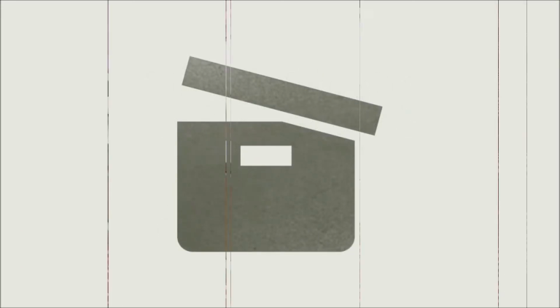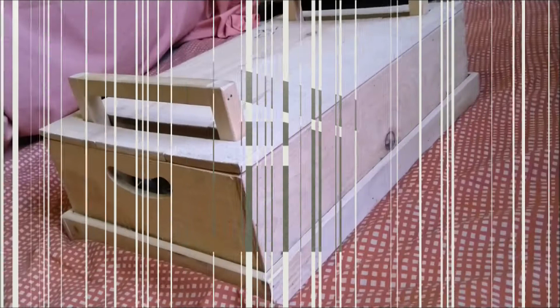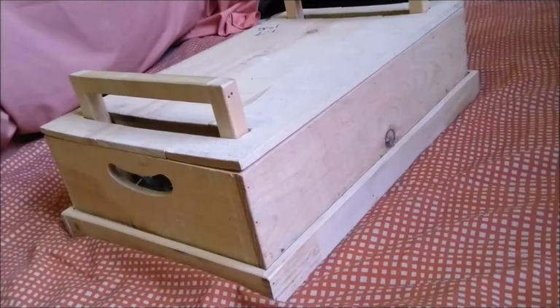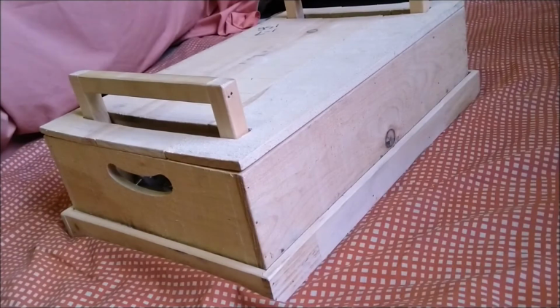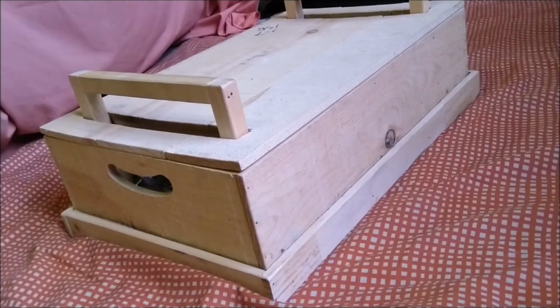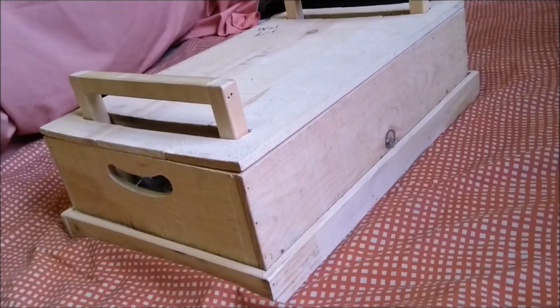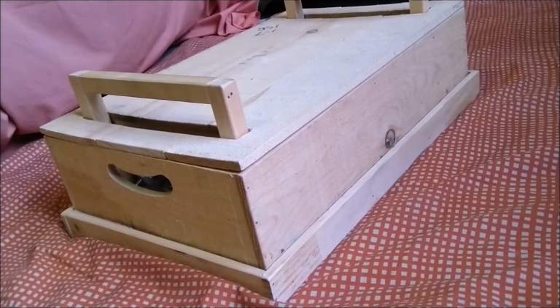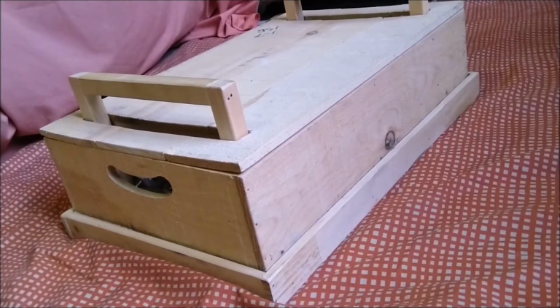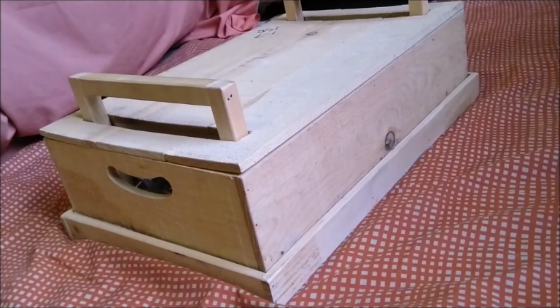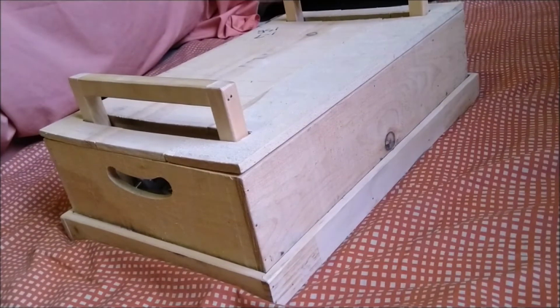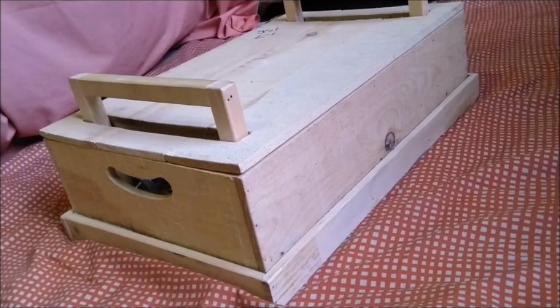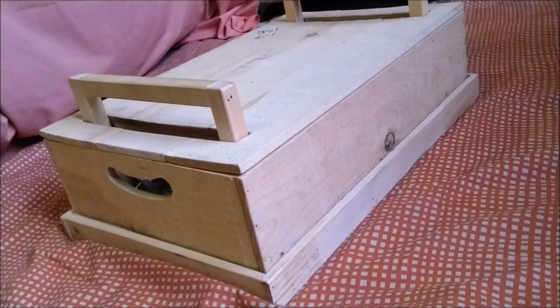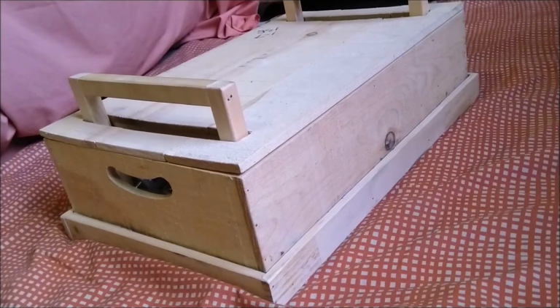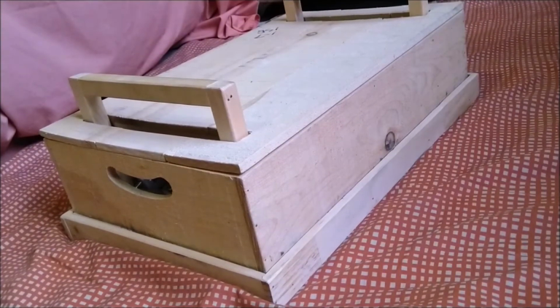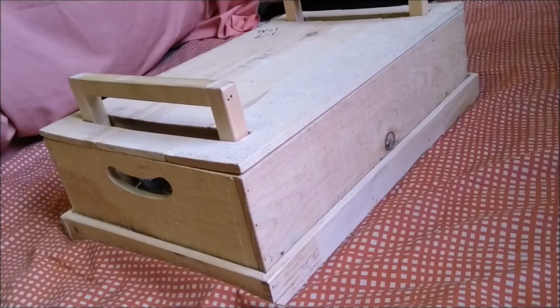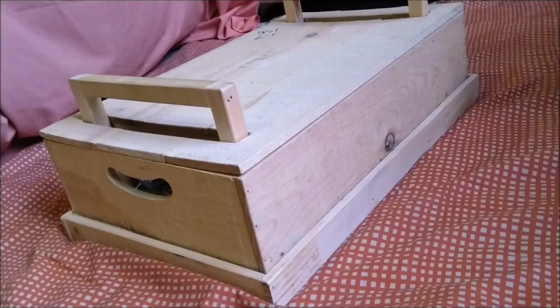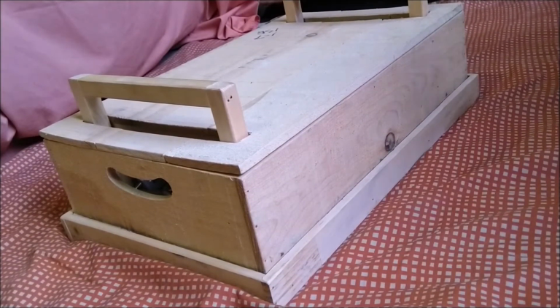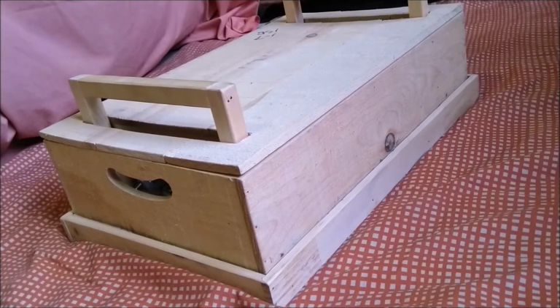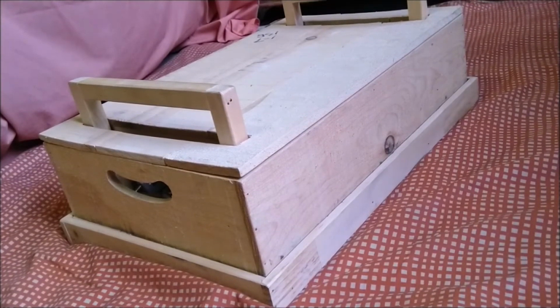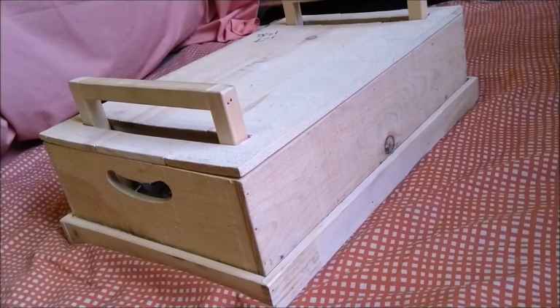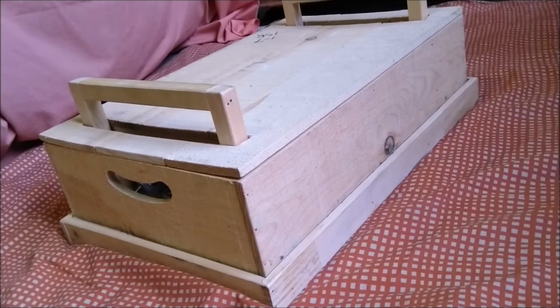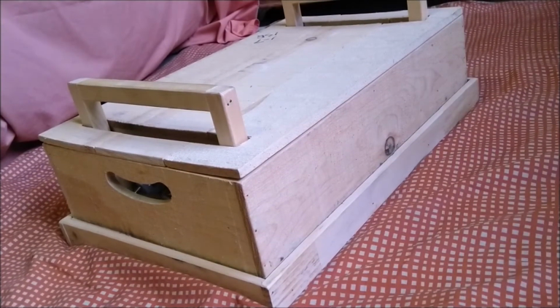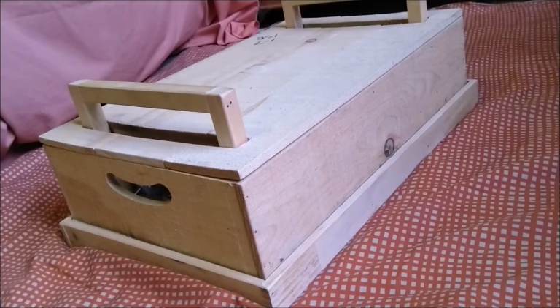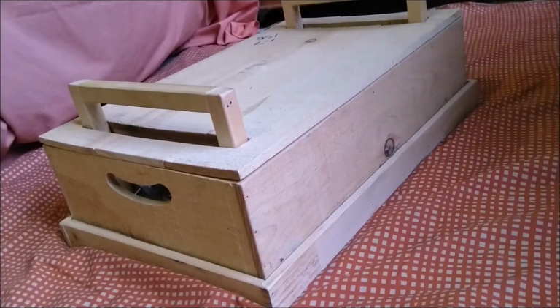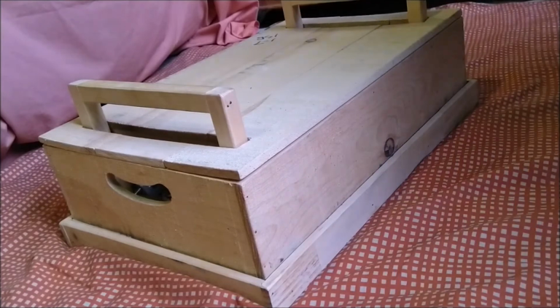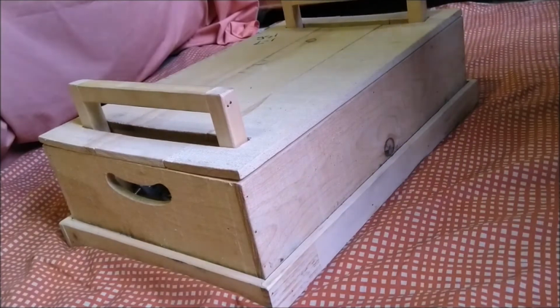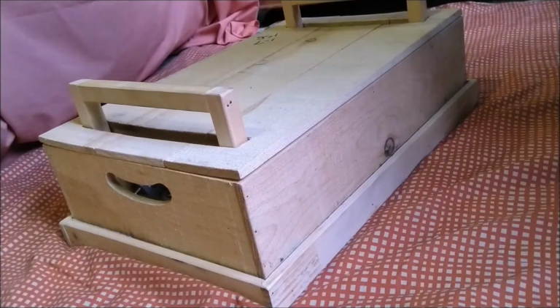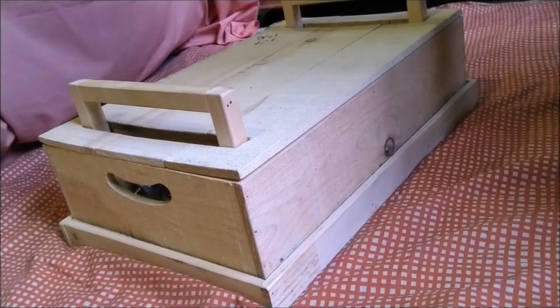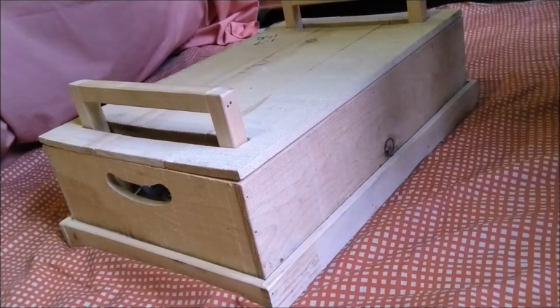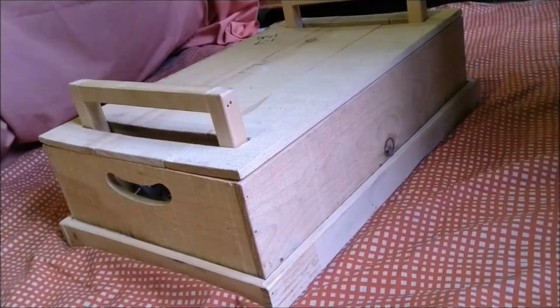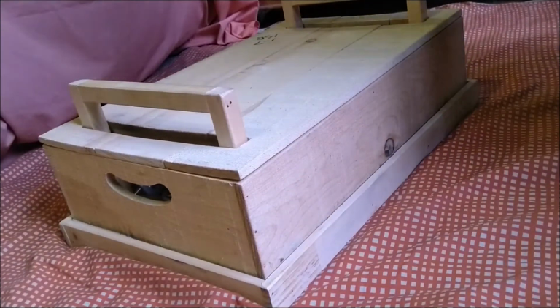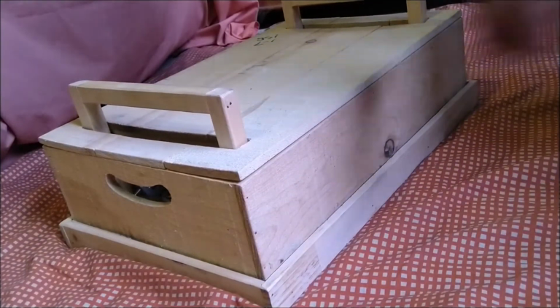Hey guys, what's up? Welcome to a new video. This is one of those box videos, so today let's see what we have inside the box.